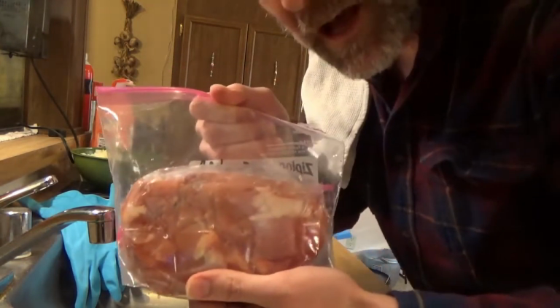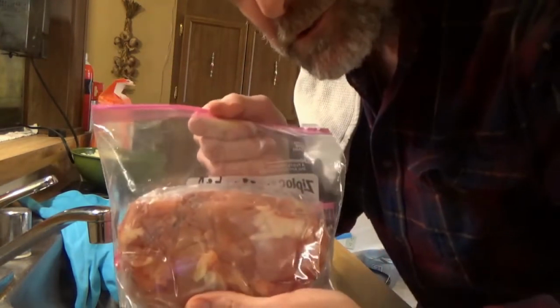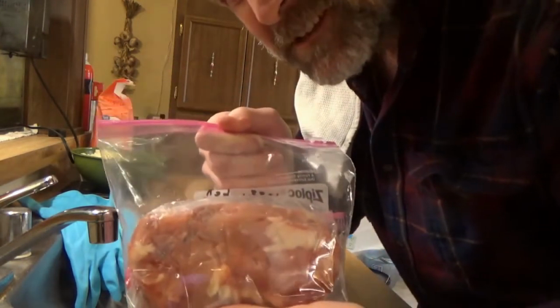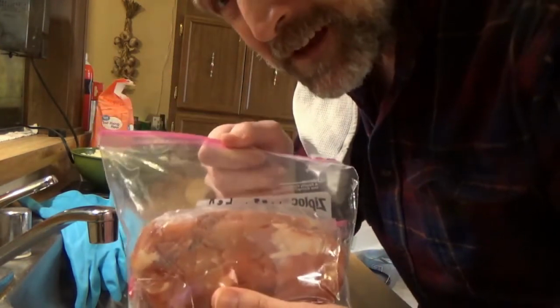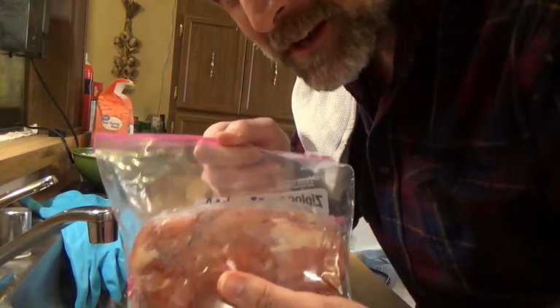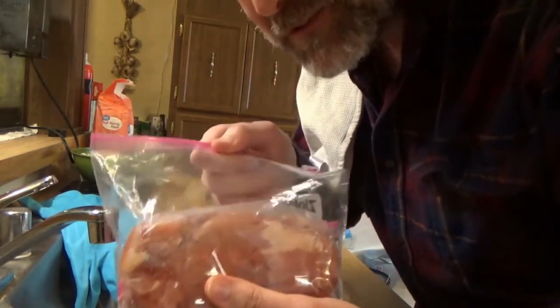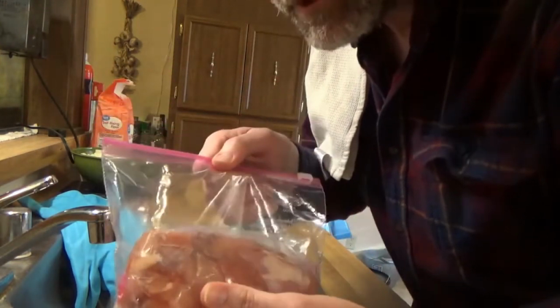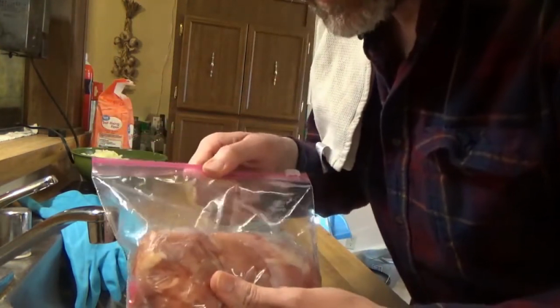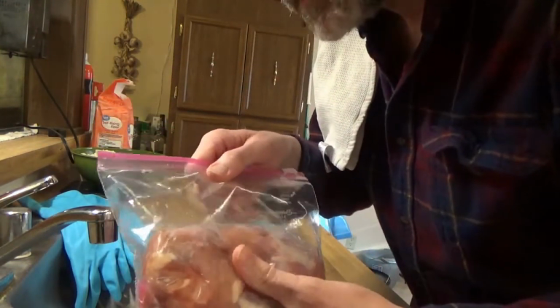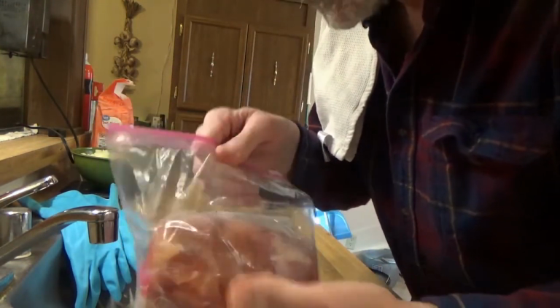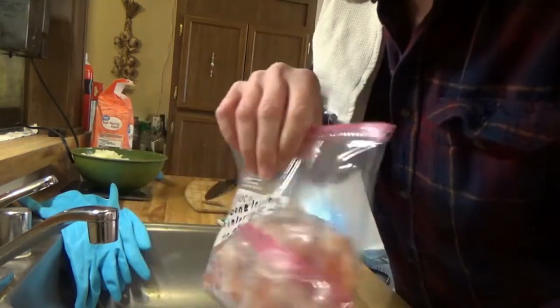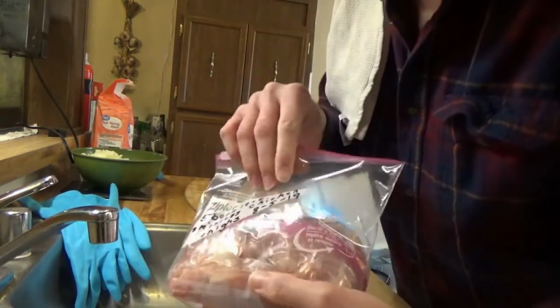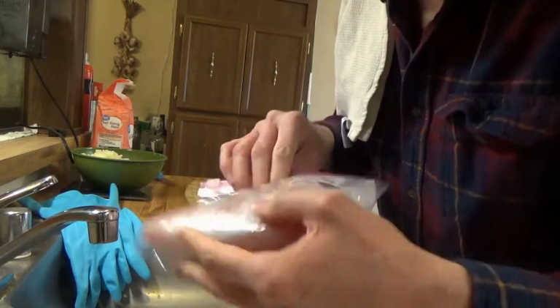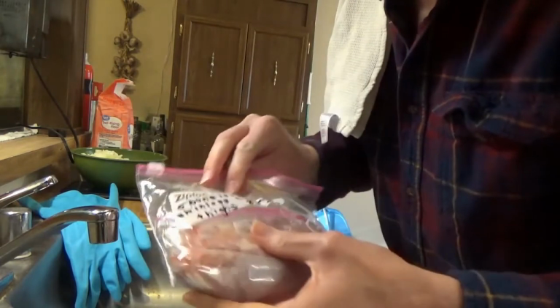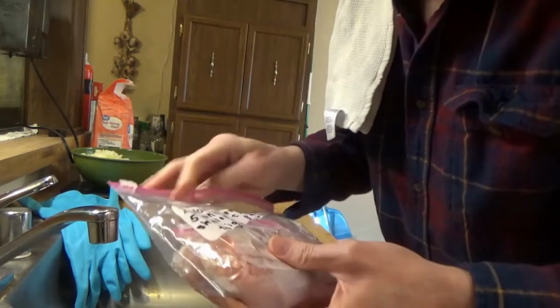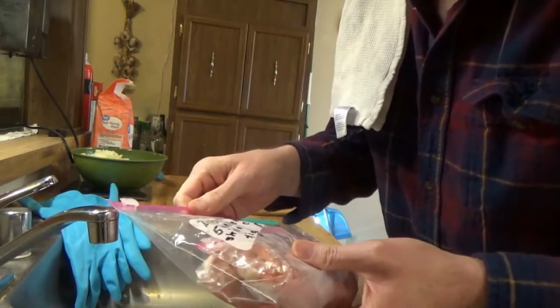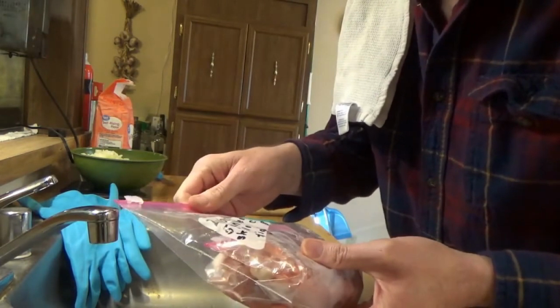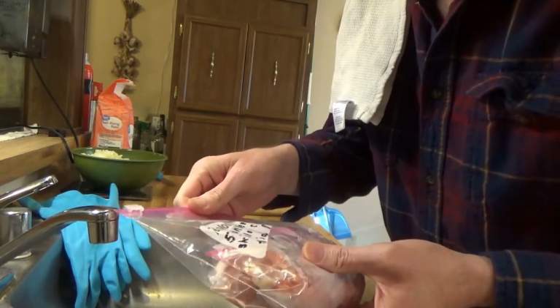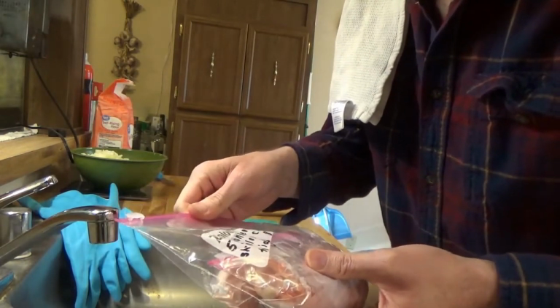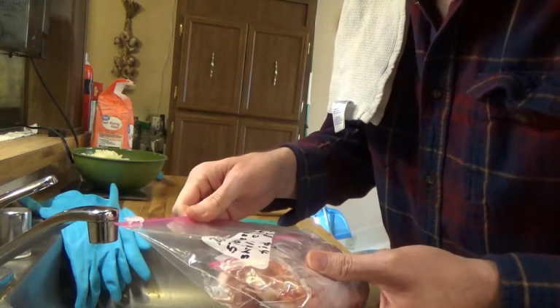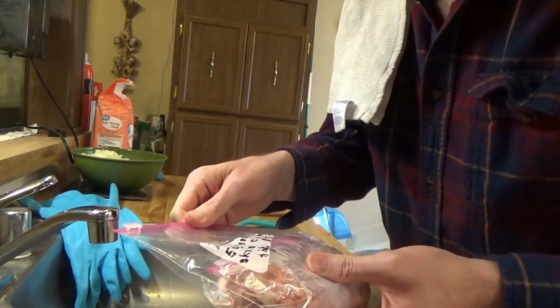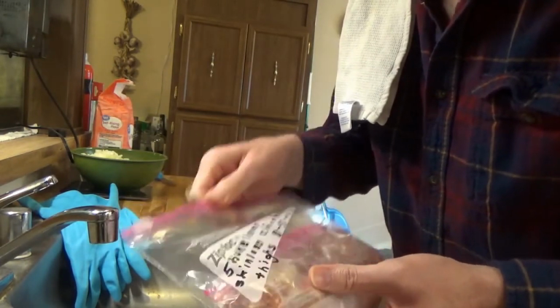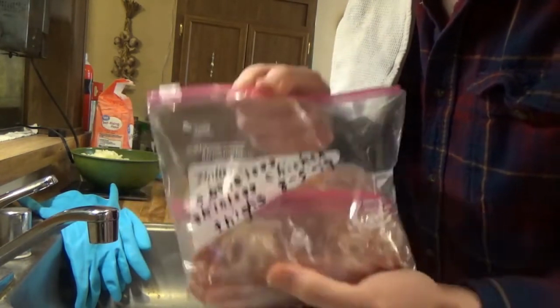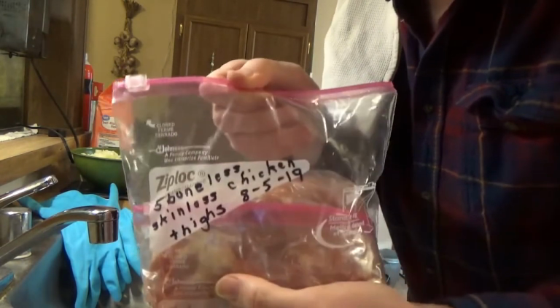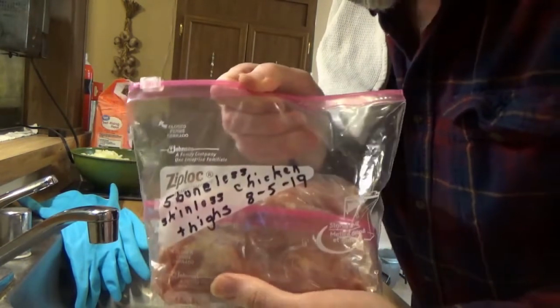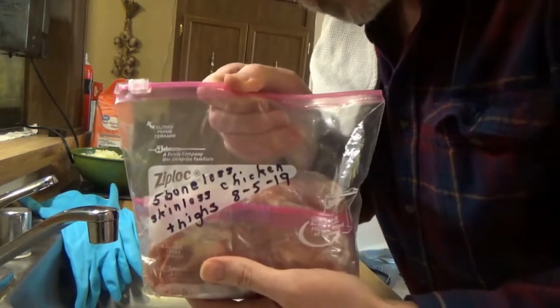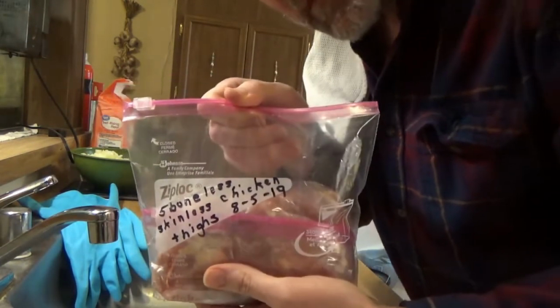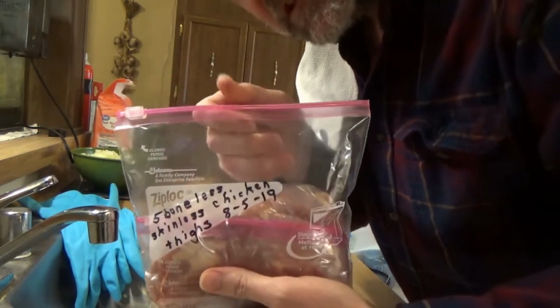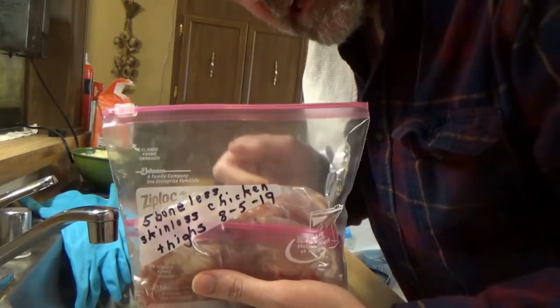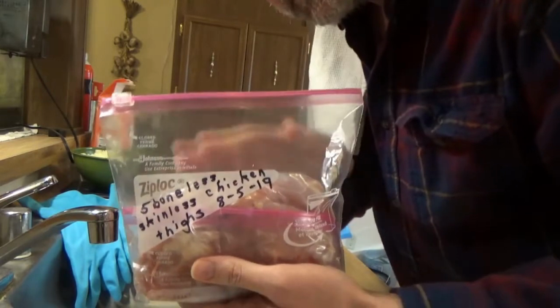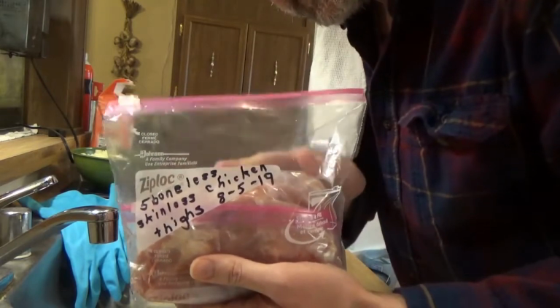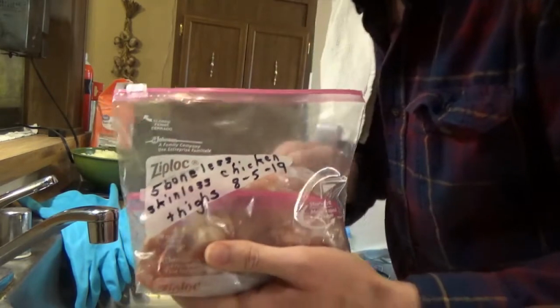I'm going to use chicken. I'm not a huge fan of chicken in curry, but it should be okay. This was a package when my mom visited me last summer.